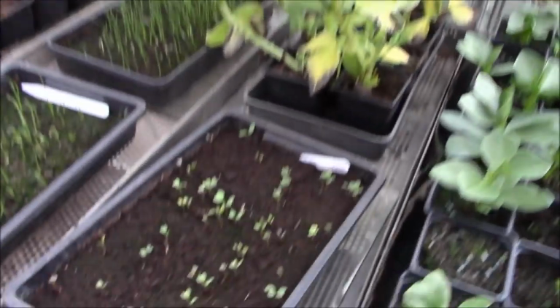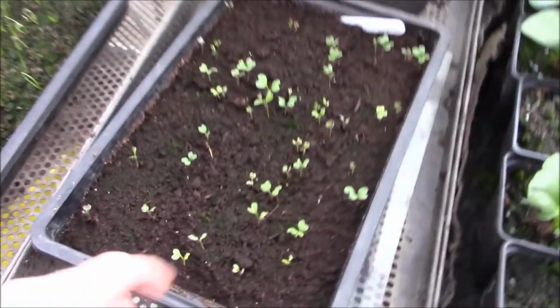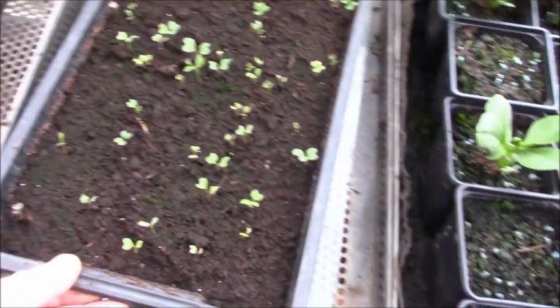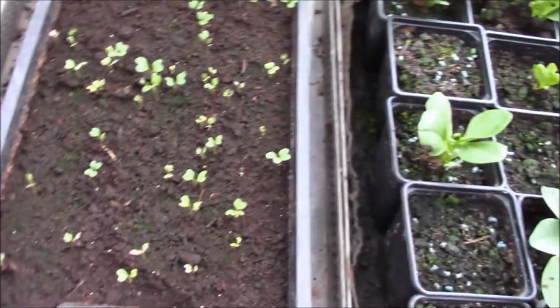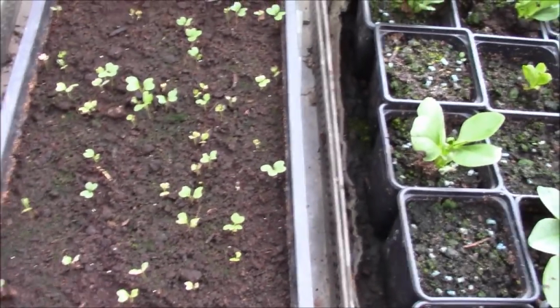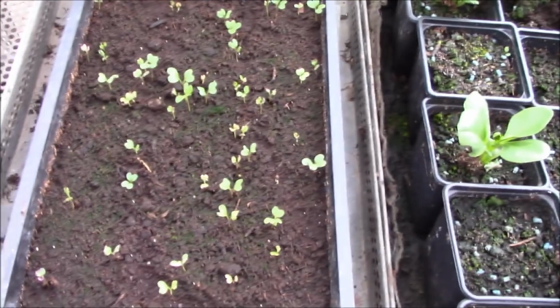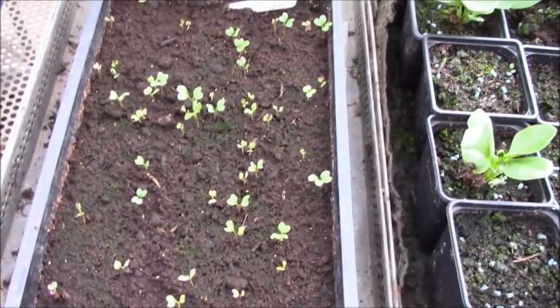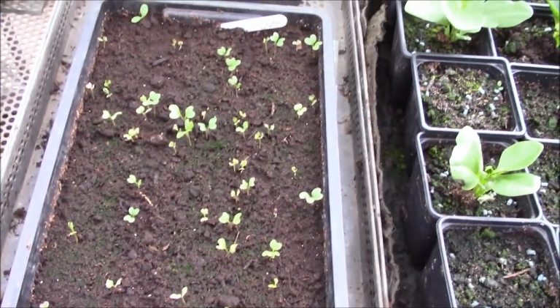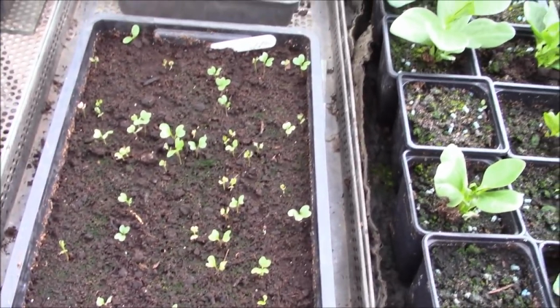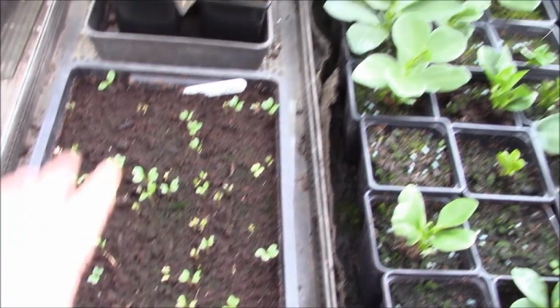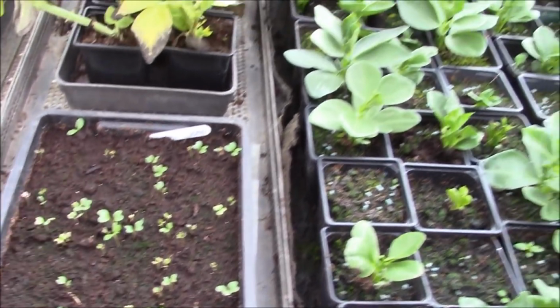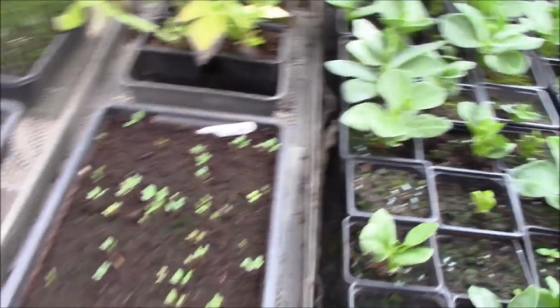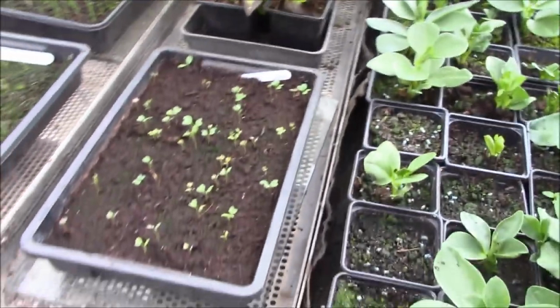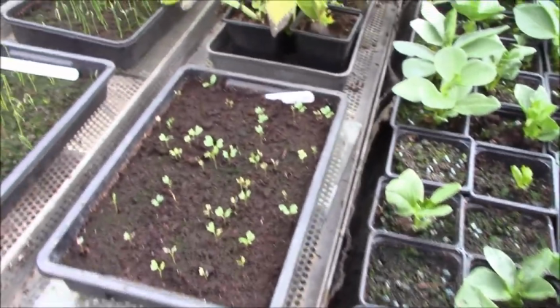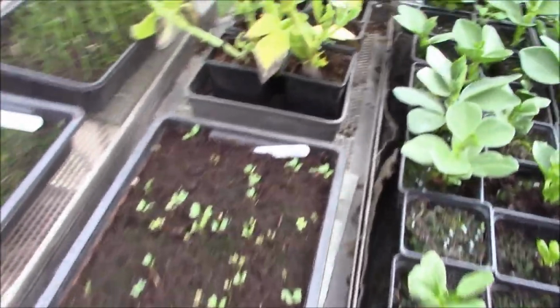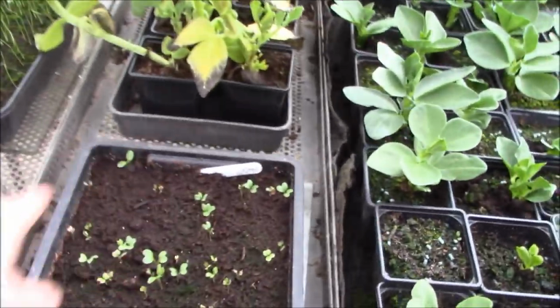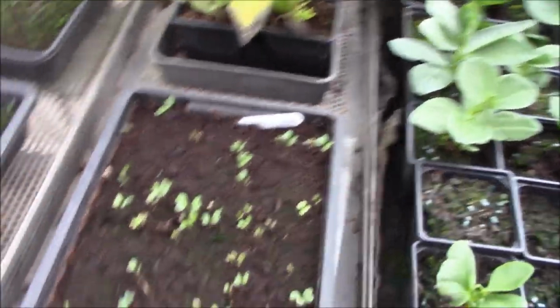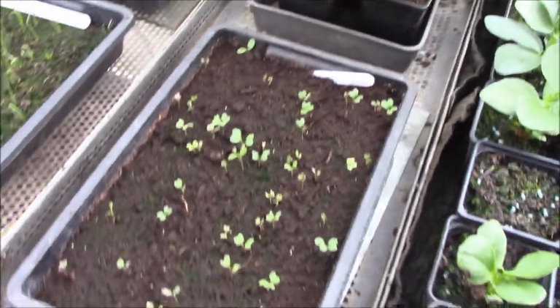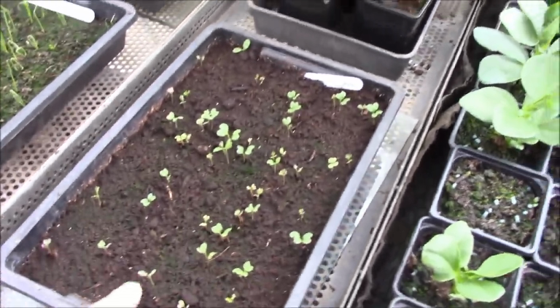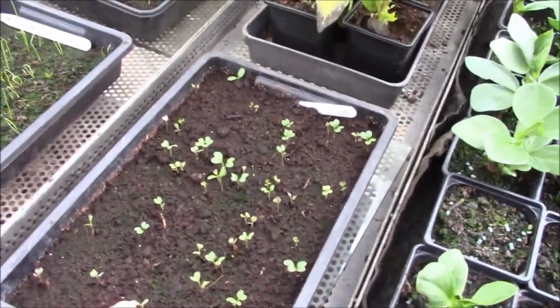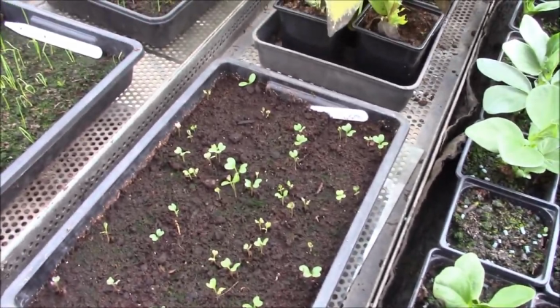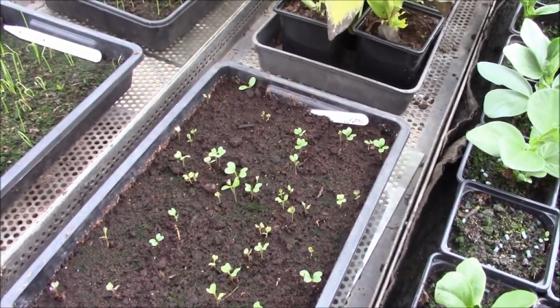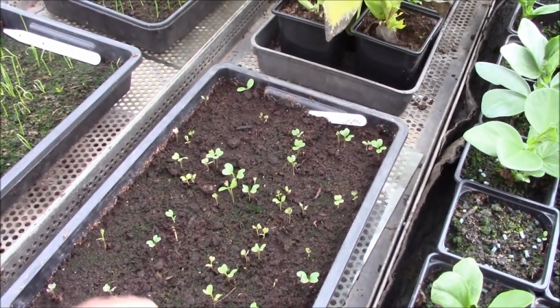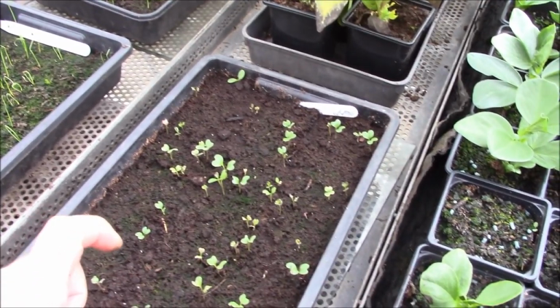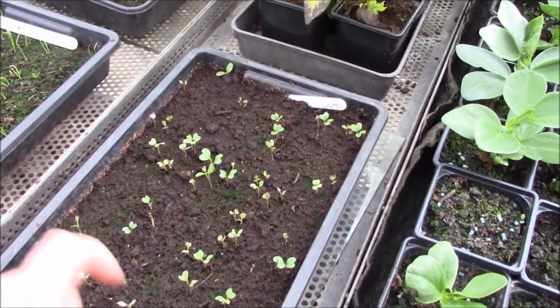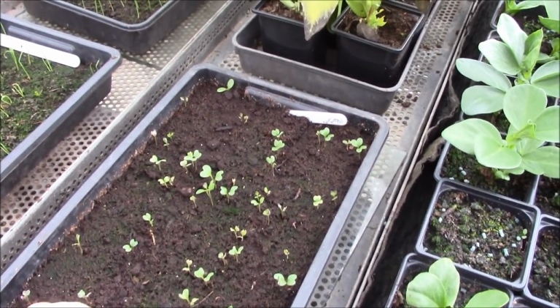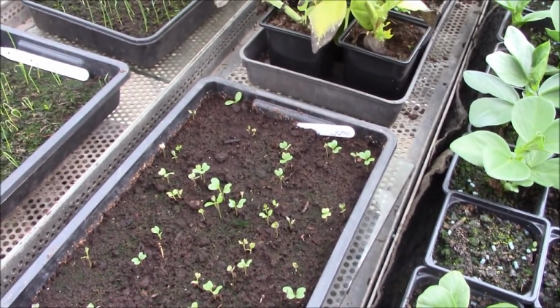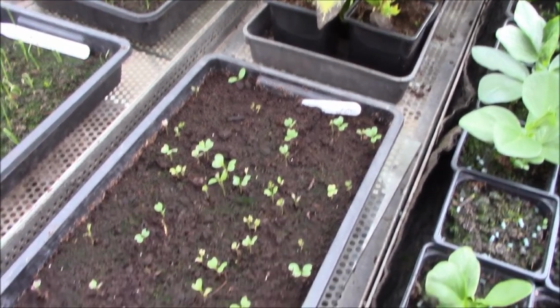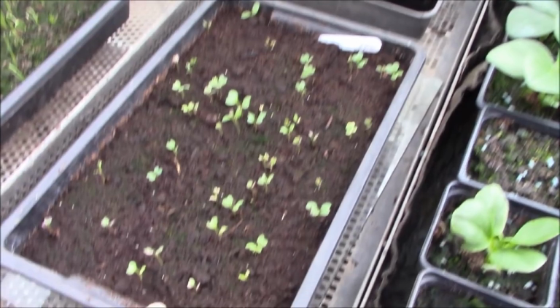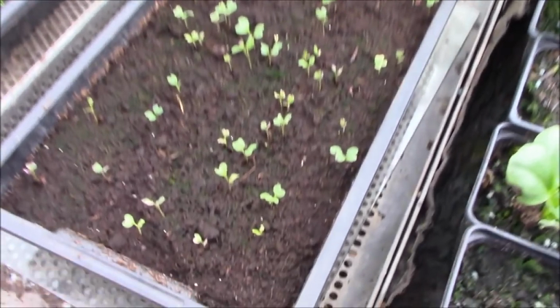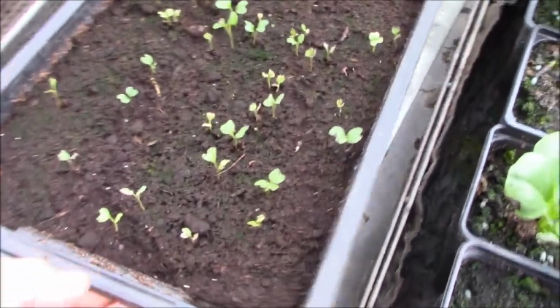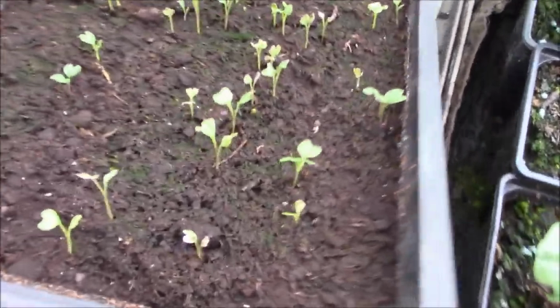The kale's come through, as you can see - there's plenty of kale there. I'm going to put in probably about 20 plants or so, so there's more than enough there for me. All of them have come through. I'm going to wait until they get a bit bigger before I transplant them, but that's what the kale looks like at the moment.